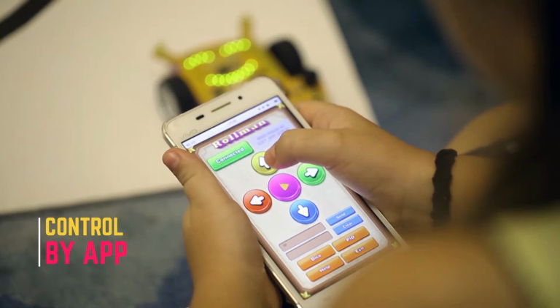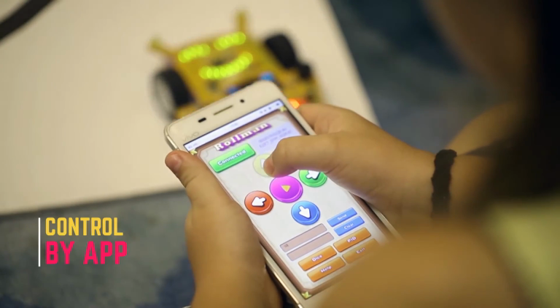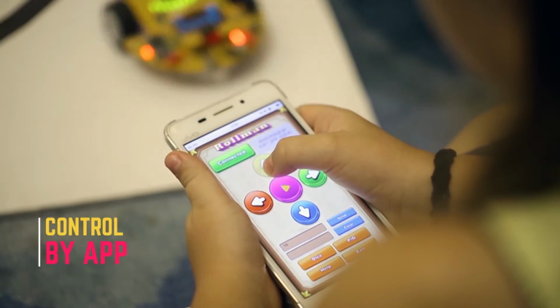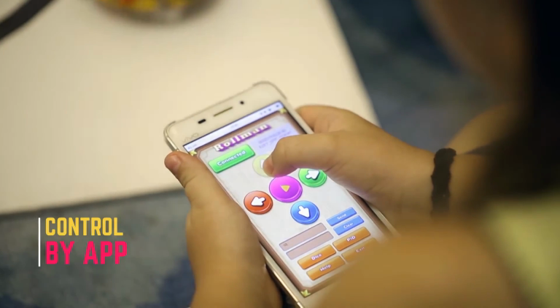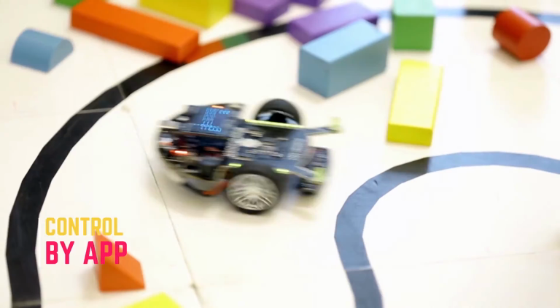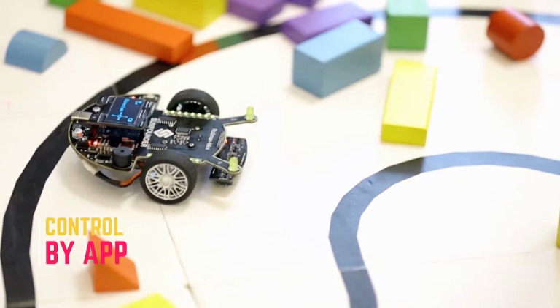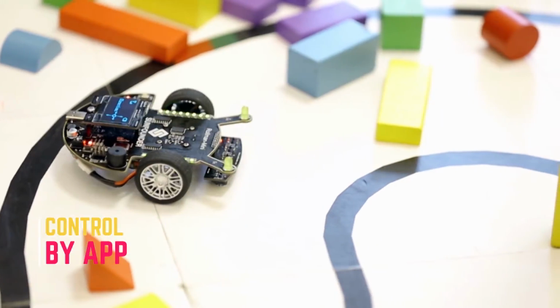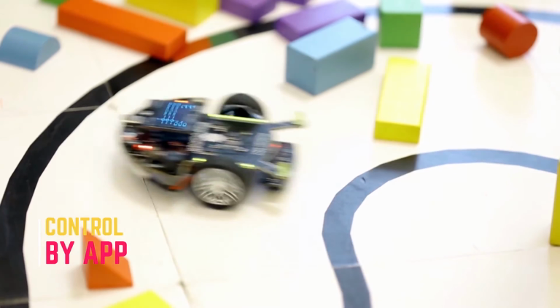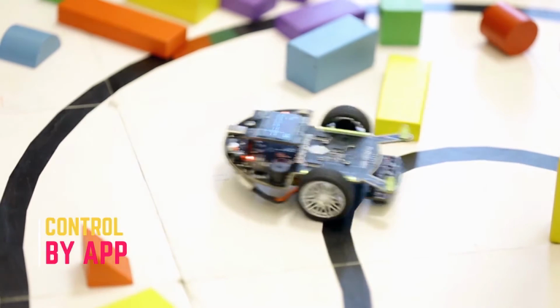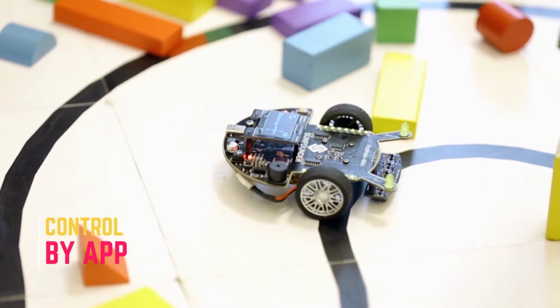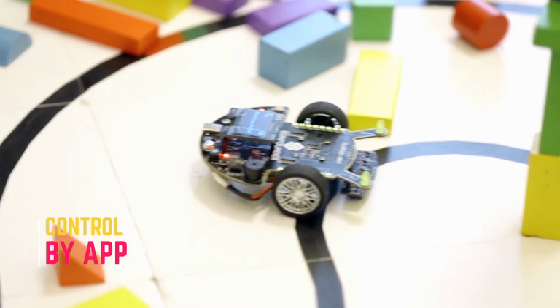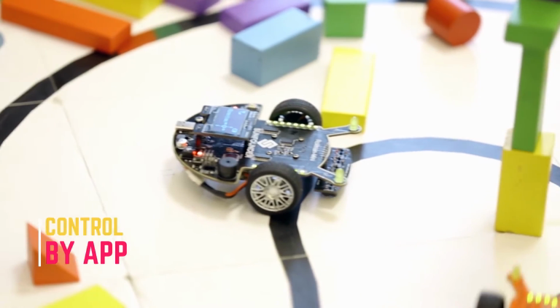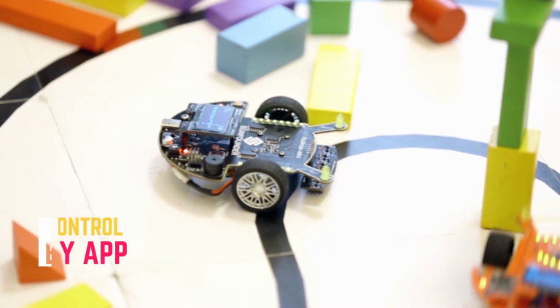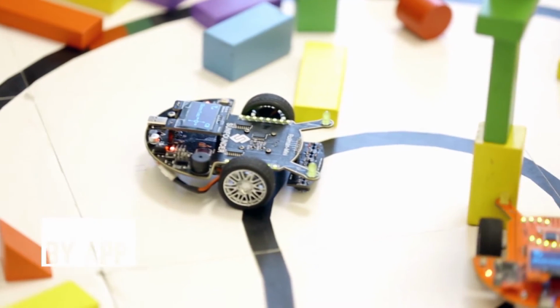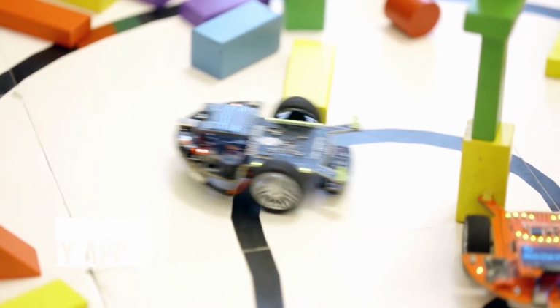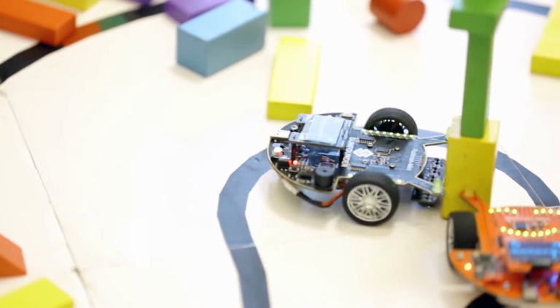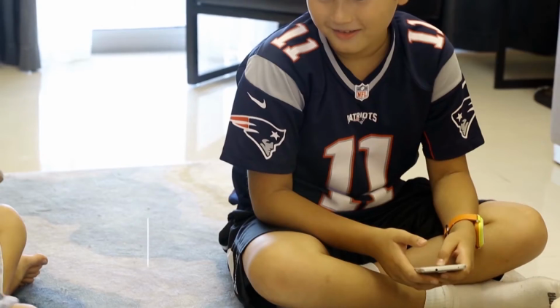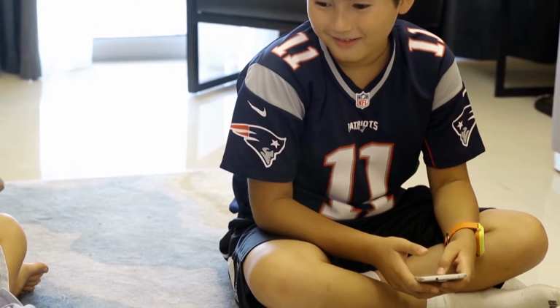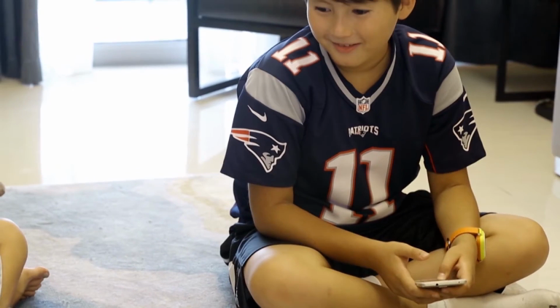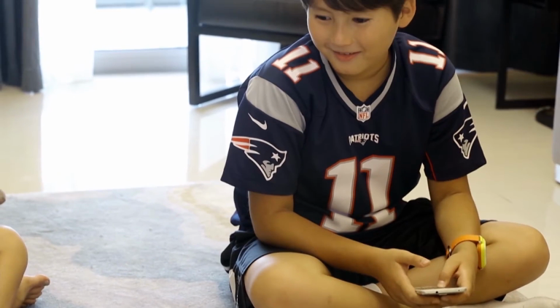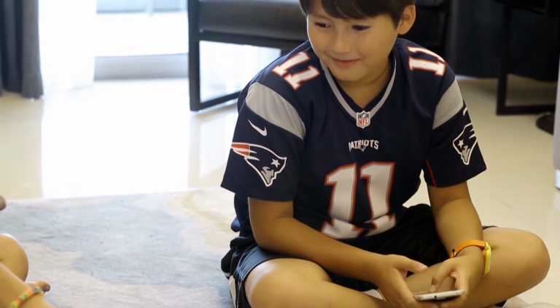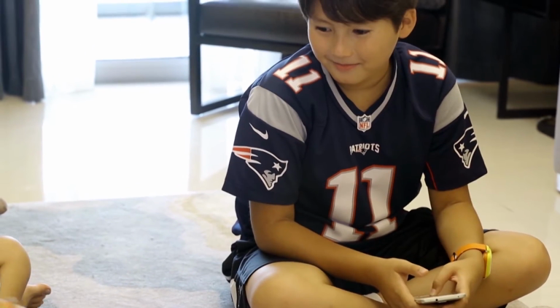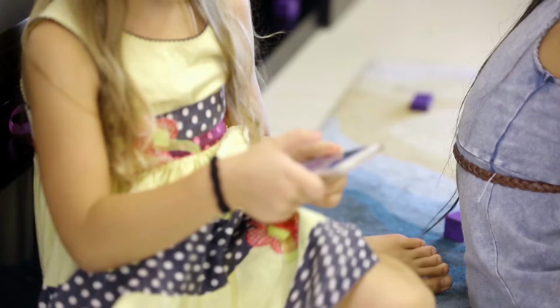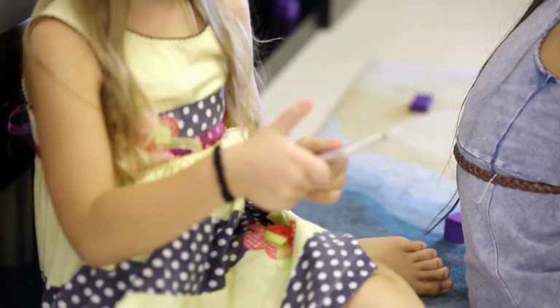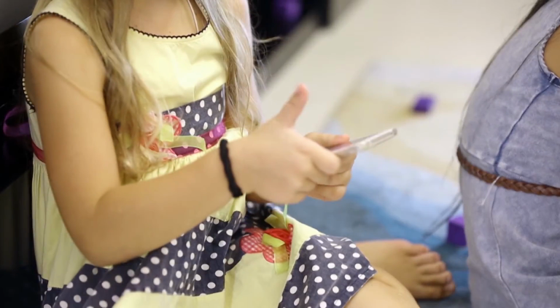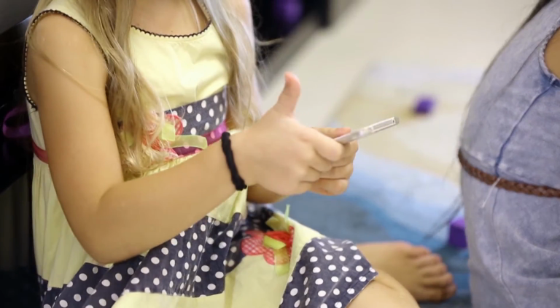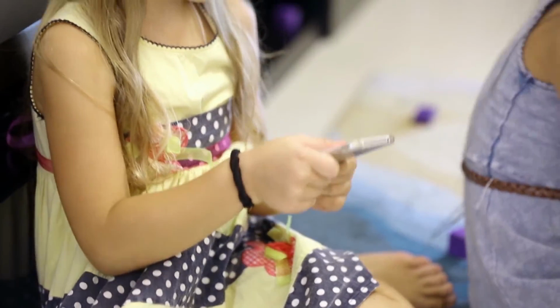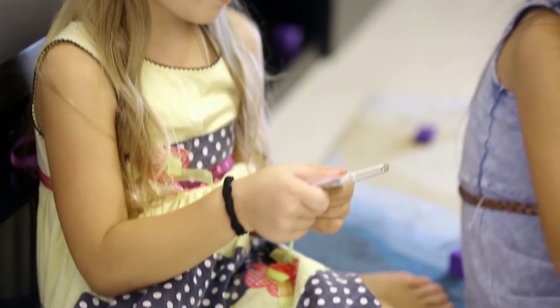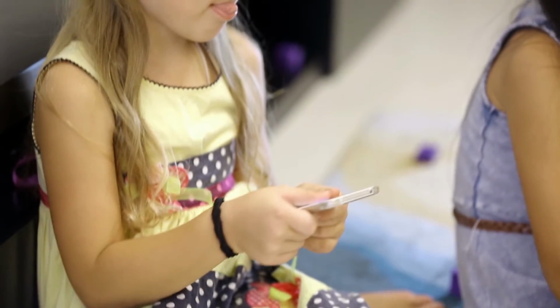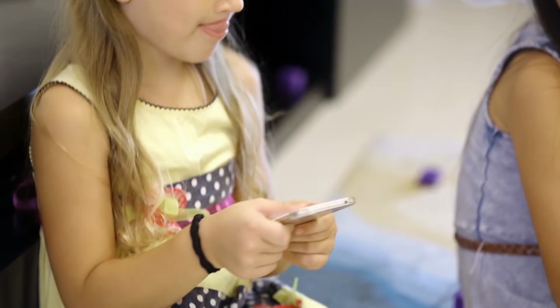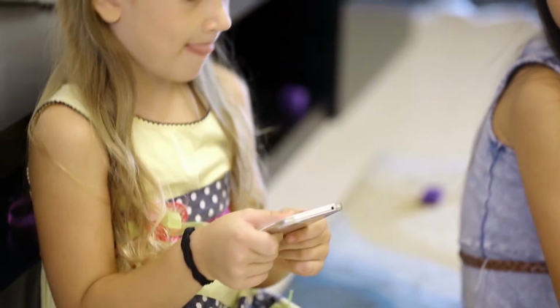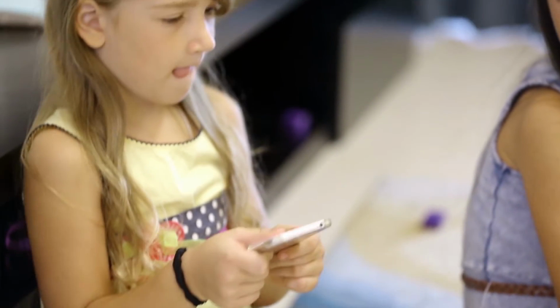It's amazingly fun for kids to play with building blocks, toys, and so on. You can just install the app on your phone and start to play.